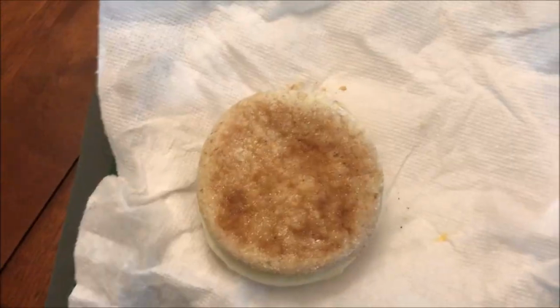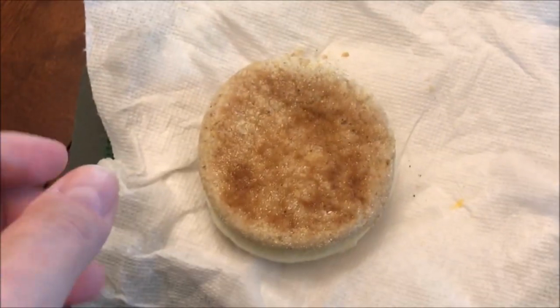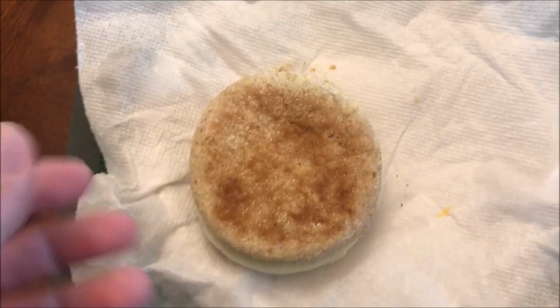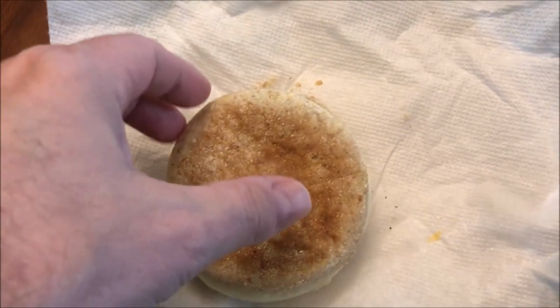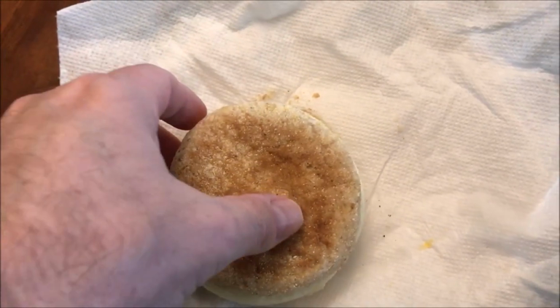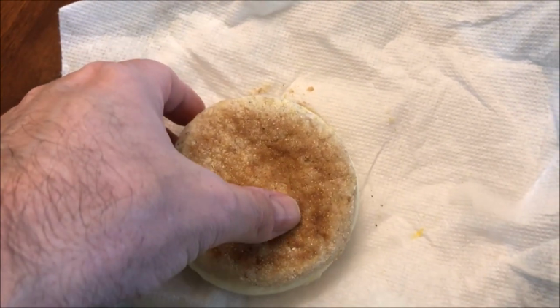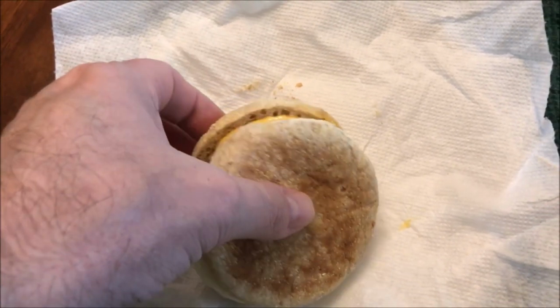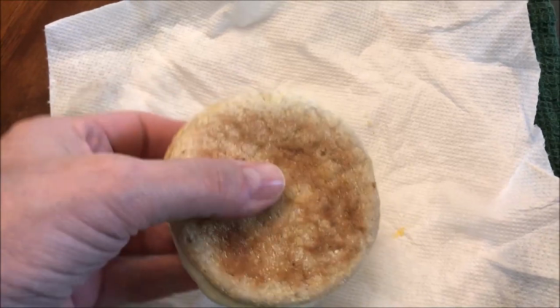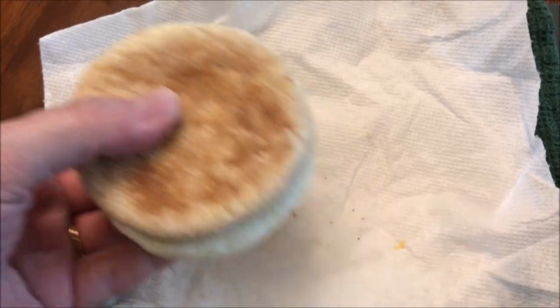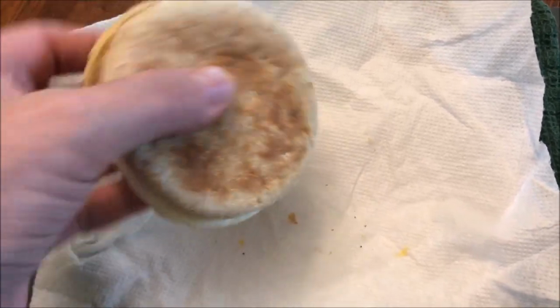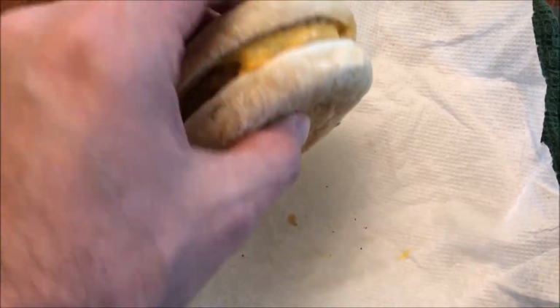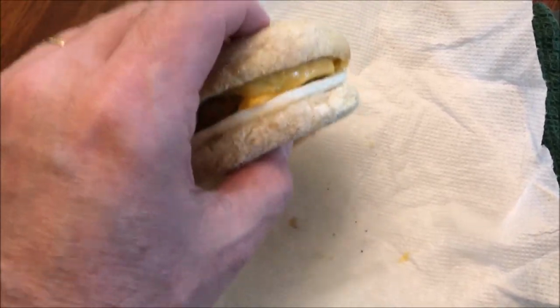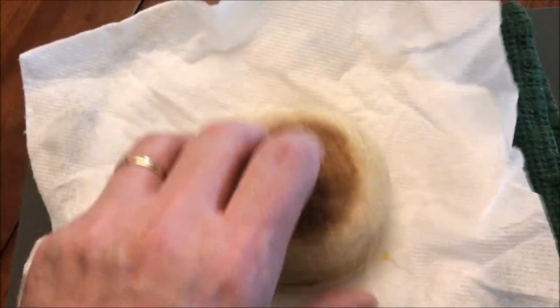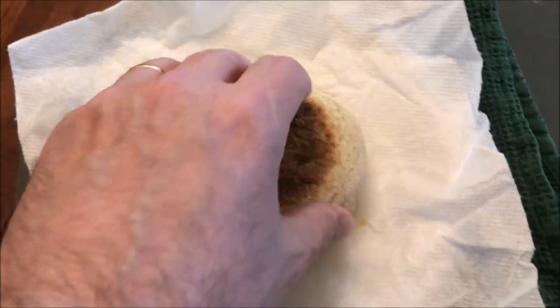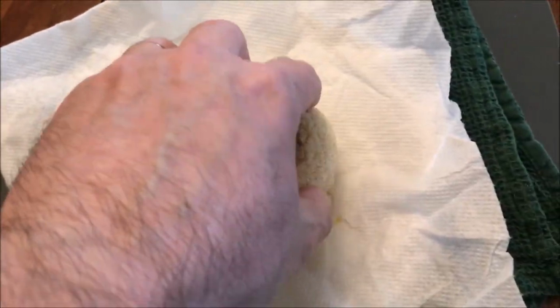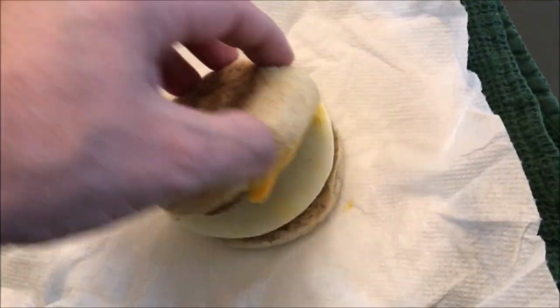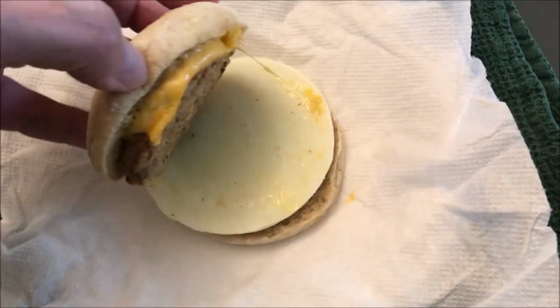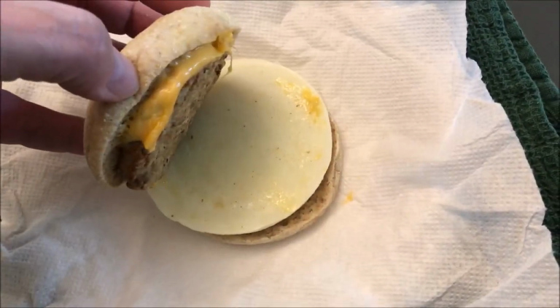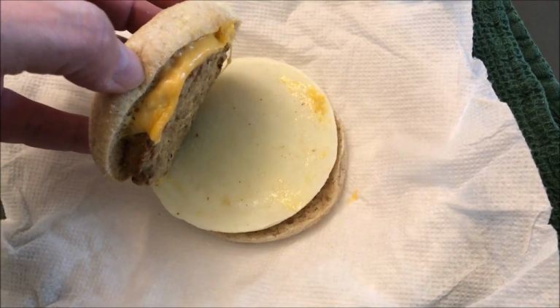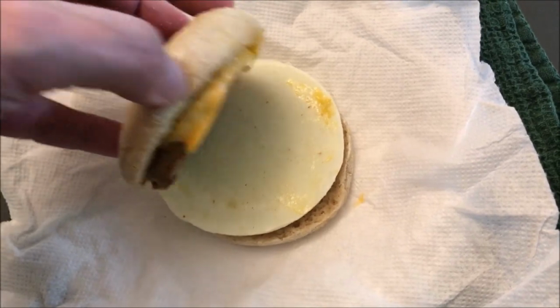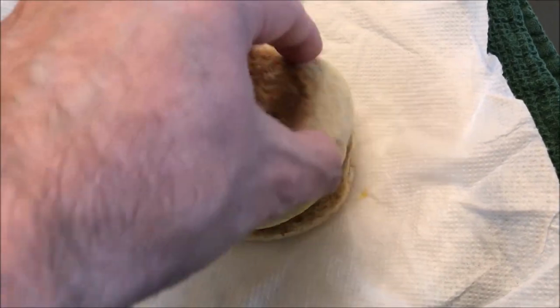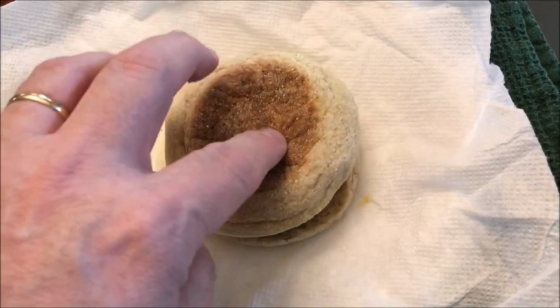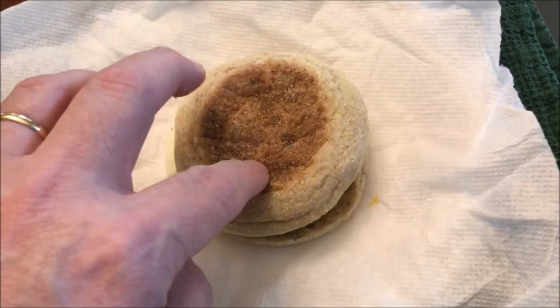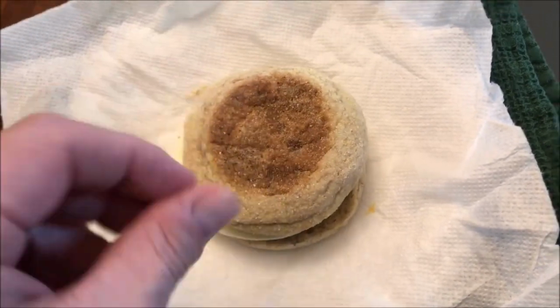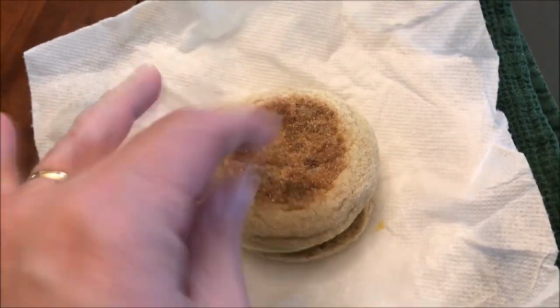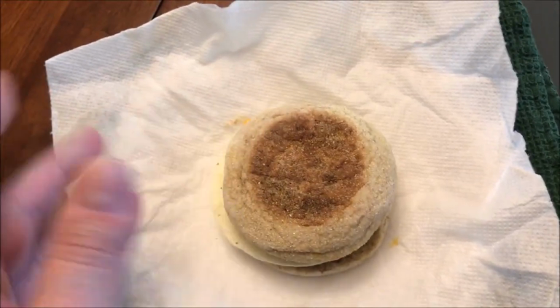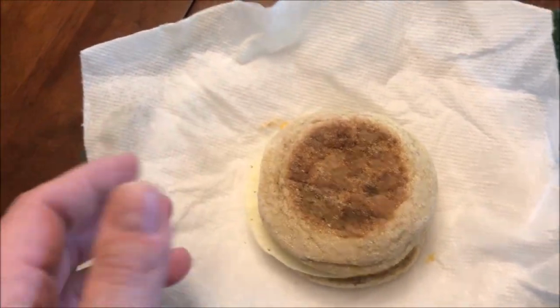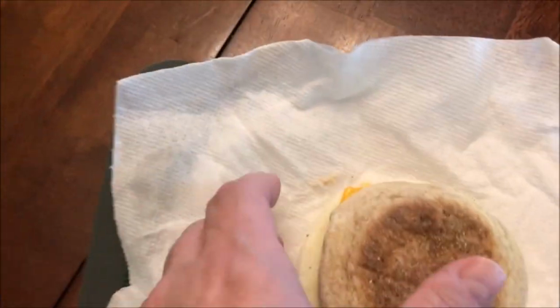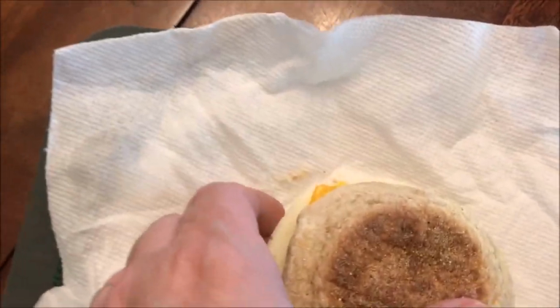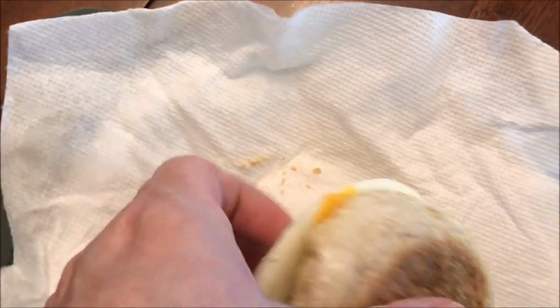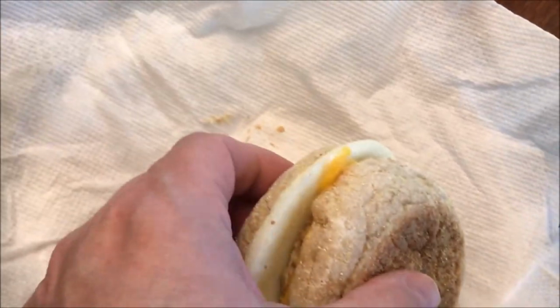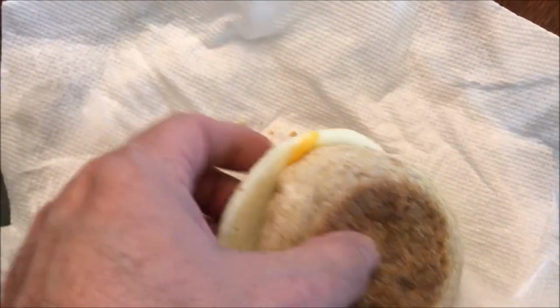Okay, so here it is out of the microwave. I just unwrapped it and flipped it over because it was stuck a little bit to the paper towel on the bottom — got a little moisture in there. So there it is. The cheese is nicely melted. Notice the cheese didn't turn to liquid like water — it actually just melted. So that's good.